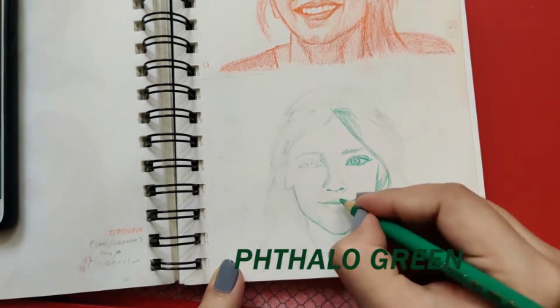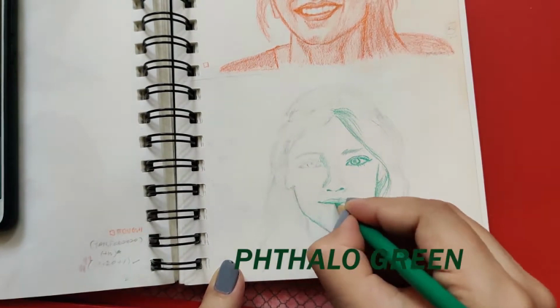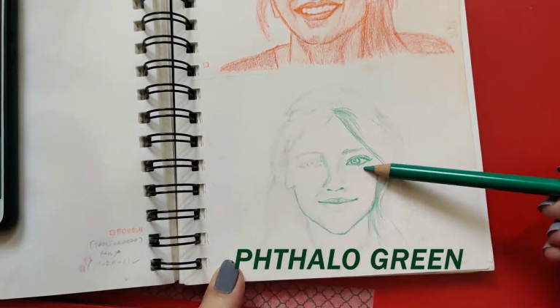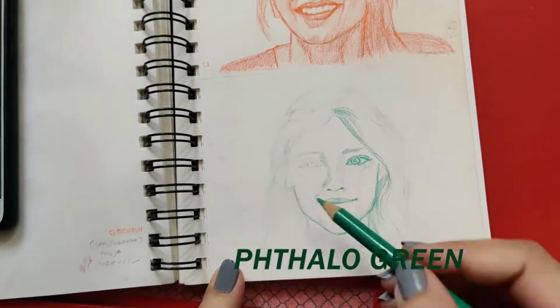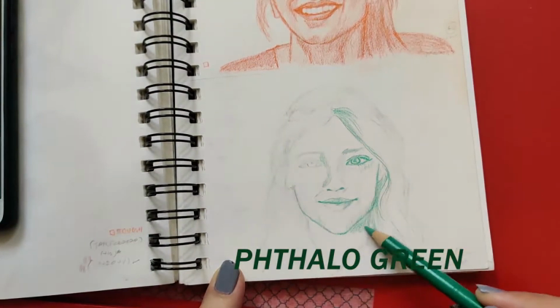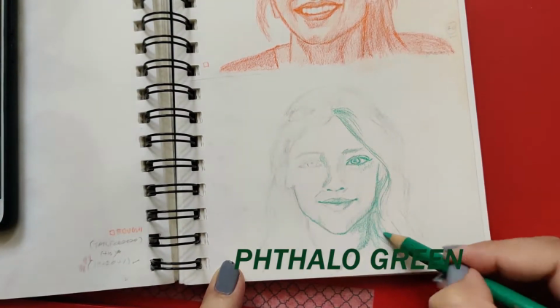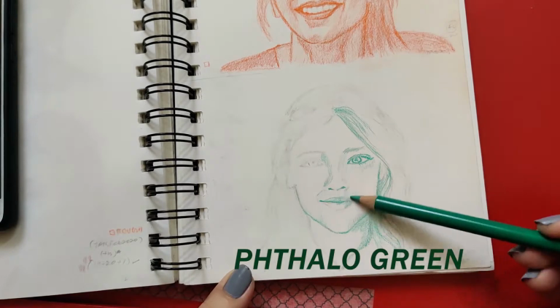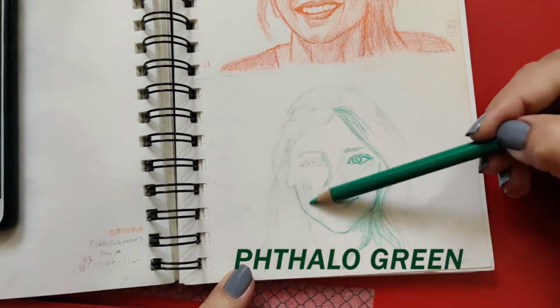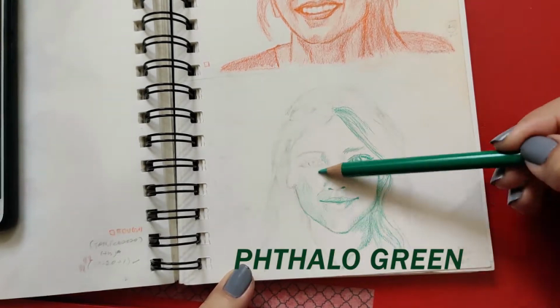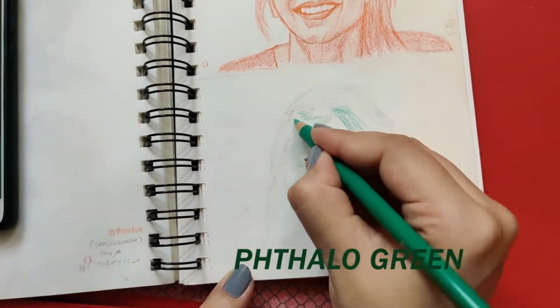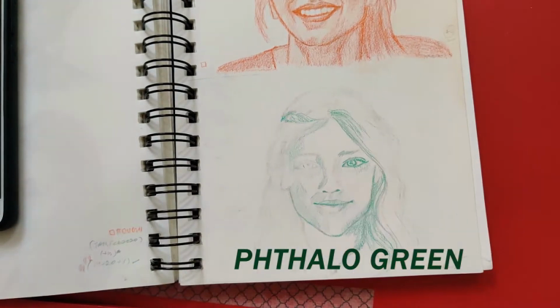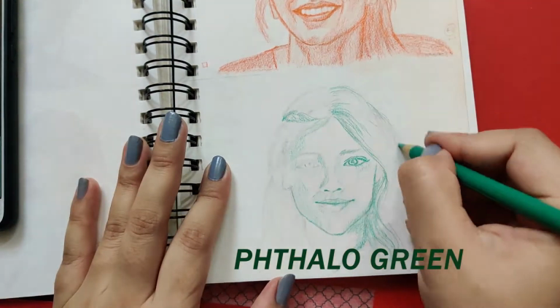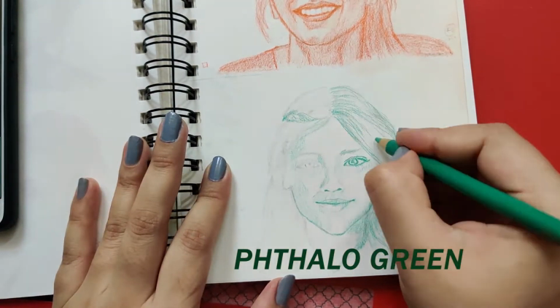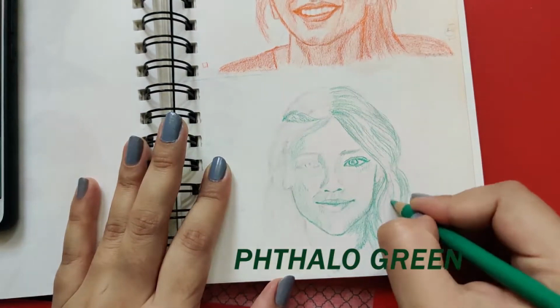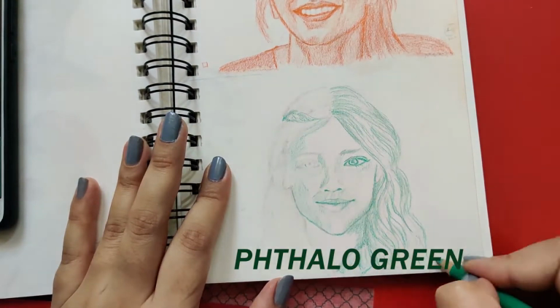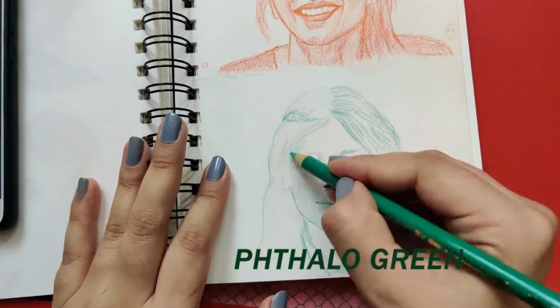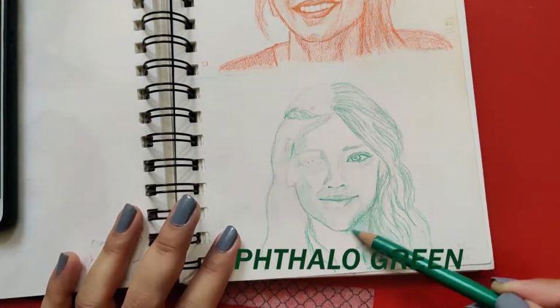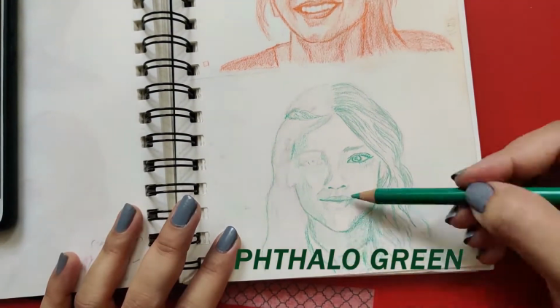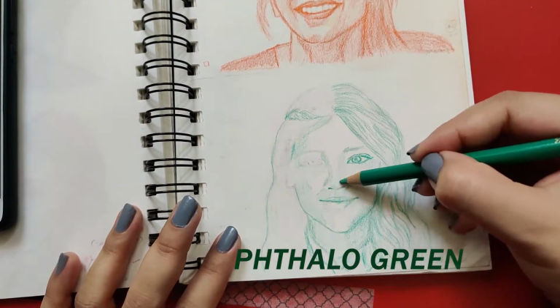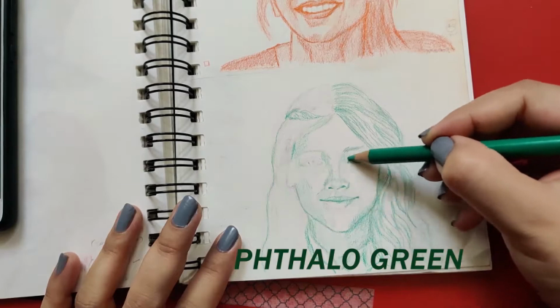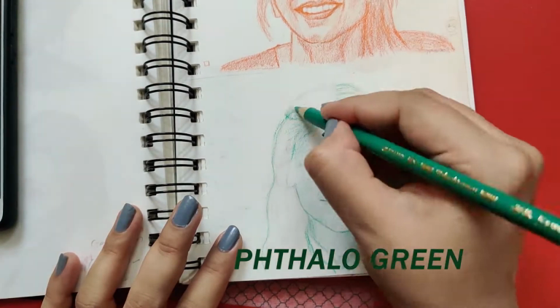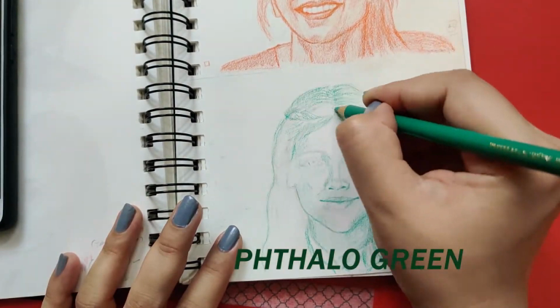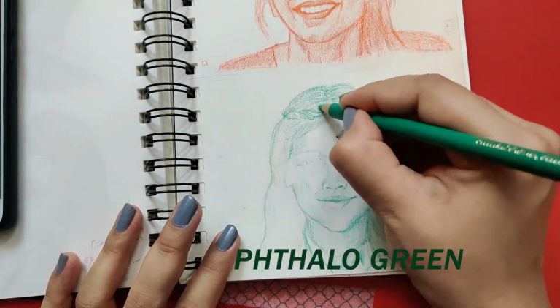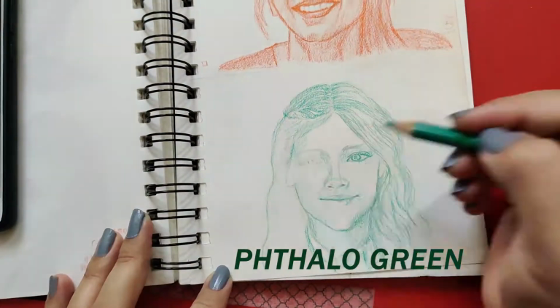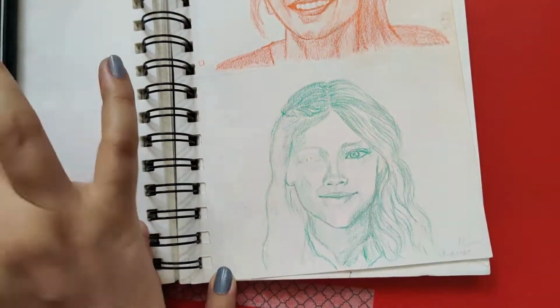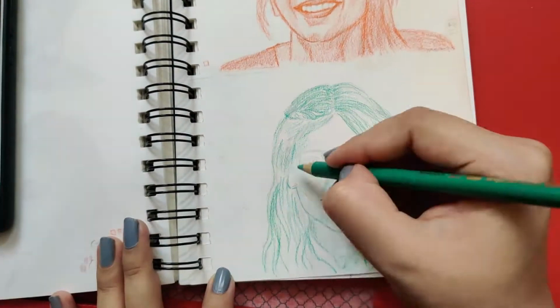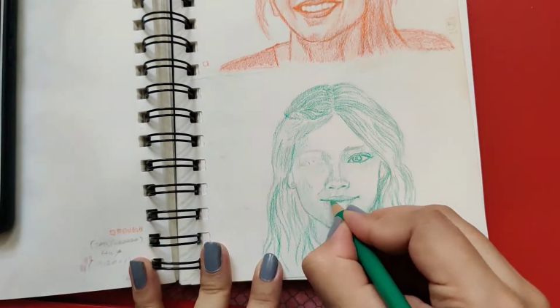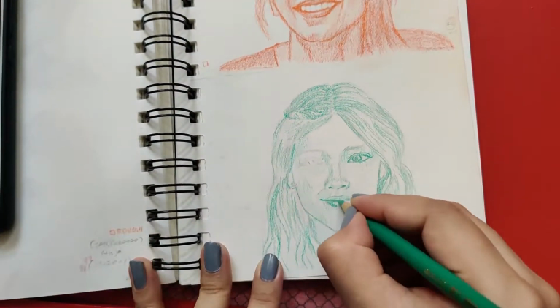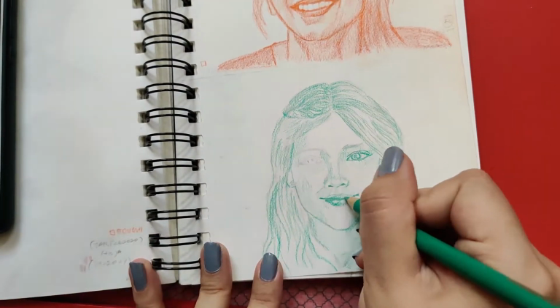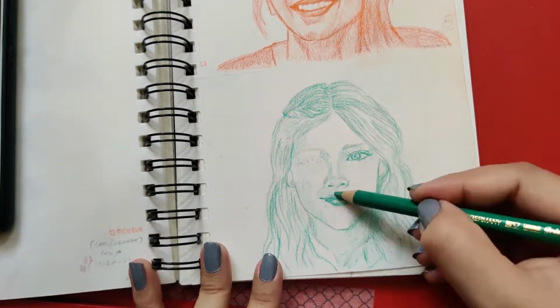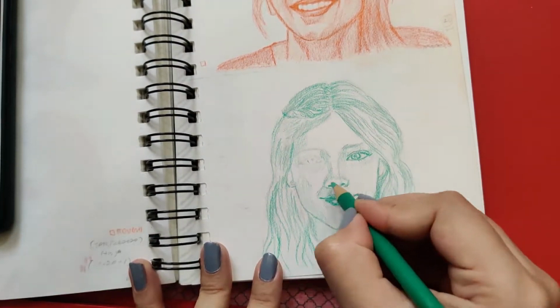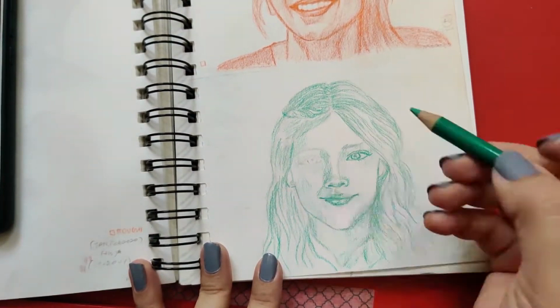Throughout the video, the names of the colors used for each sketch have been shown. In this video, 11 colors have been used to color 11 face sketches.